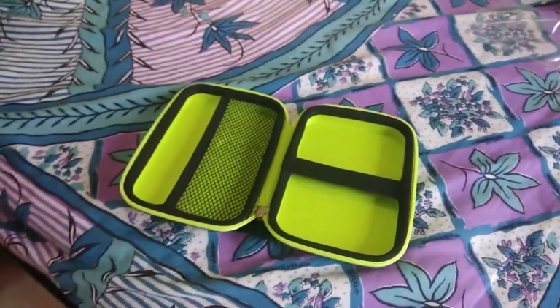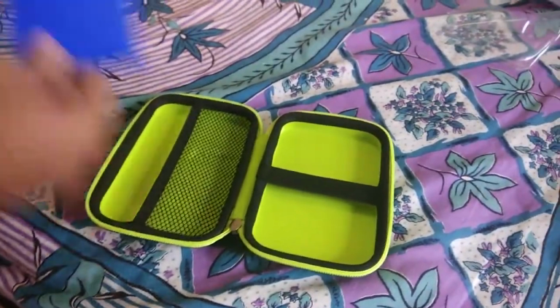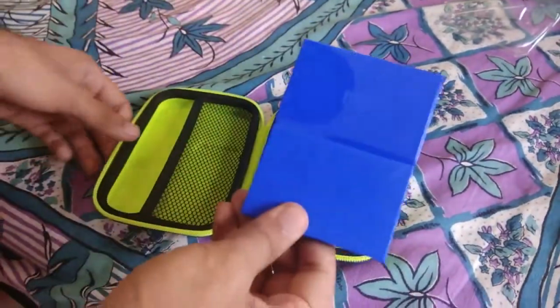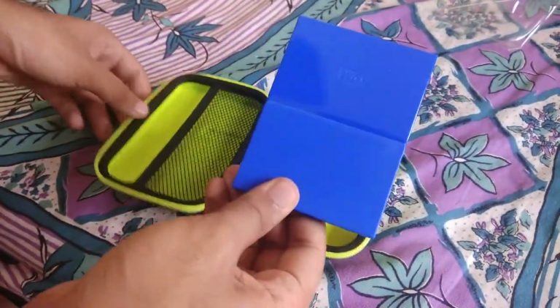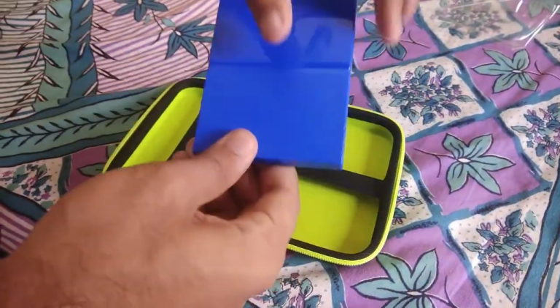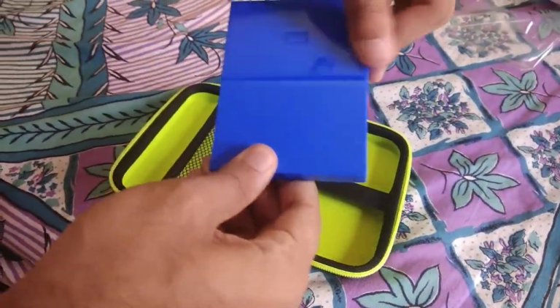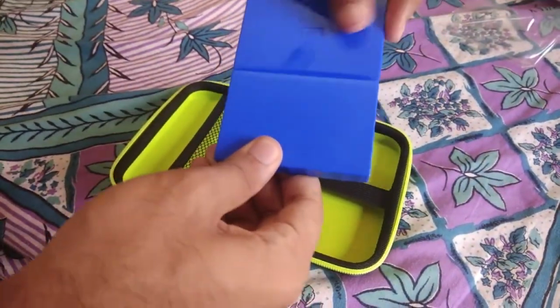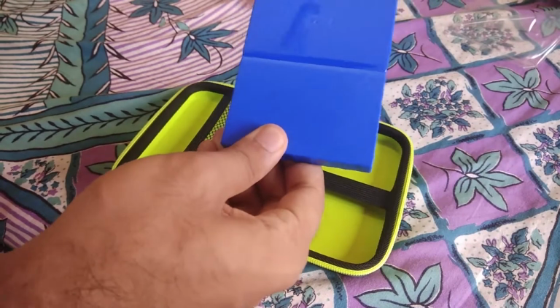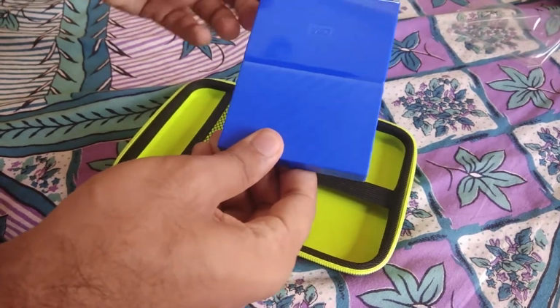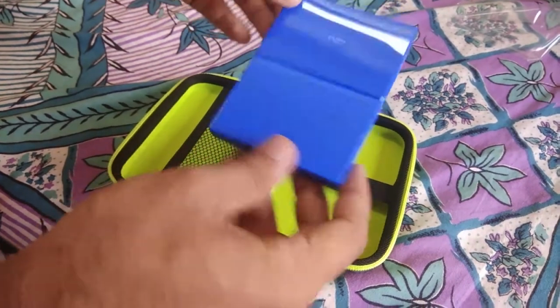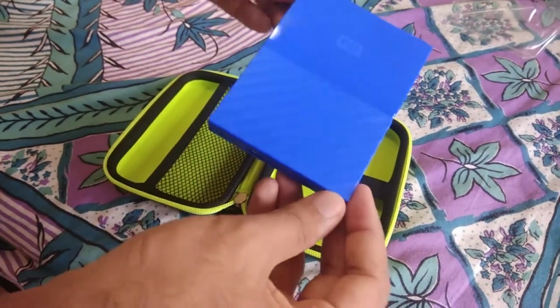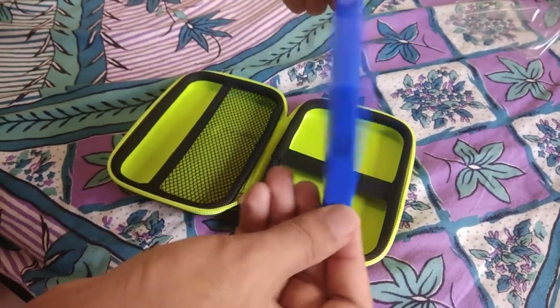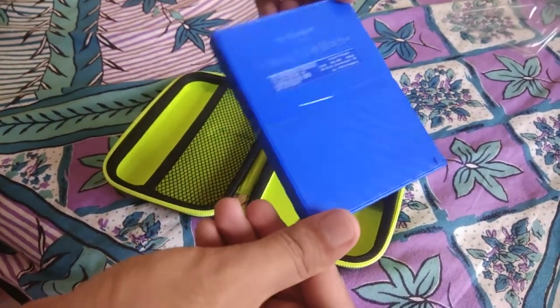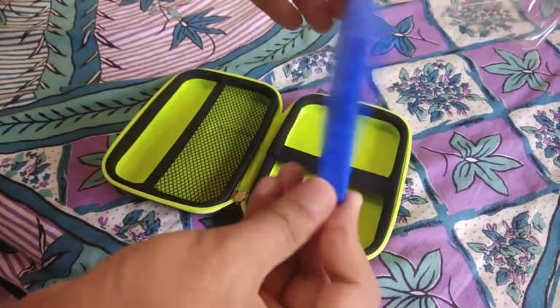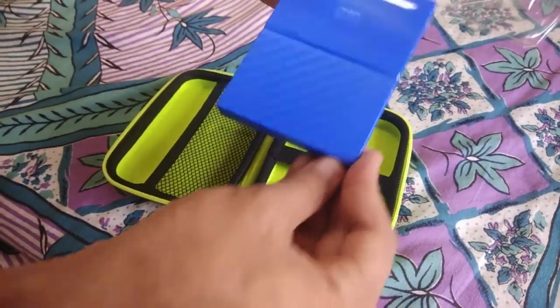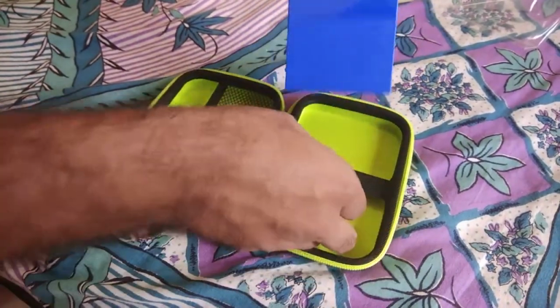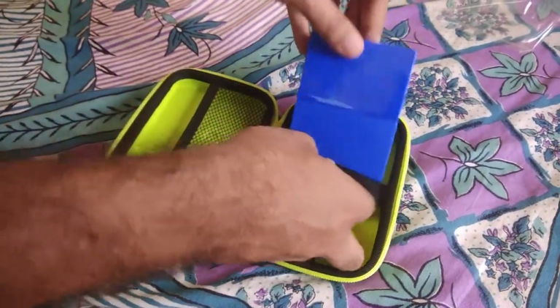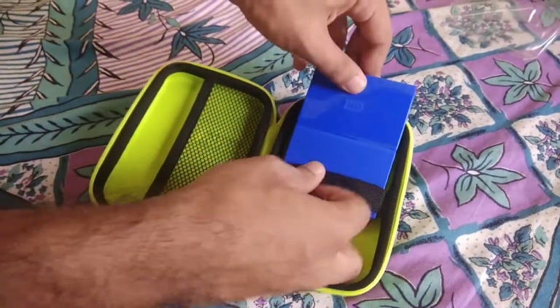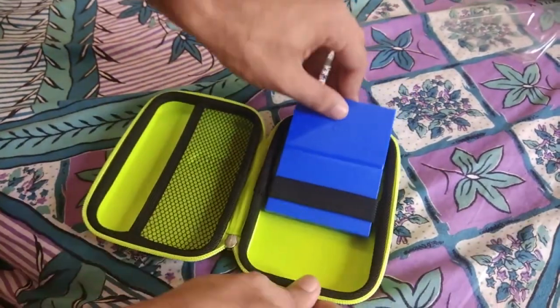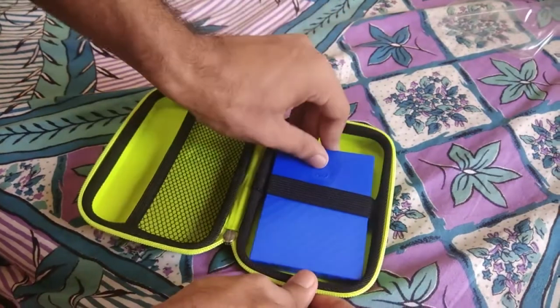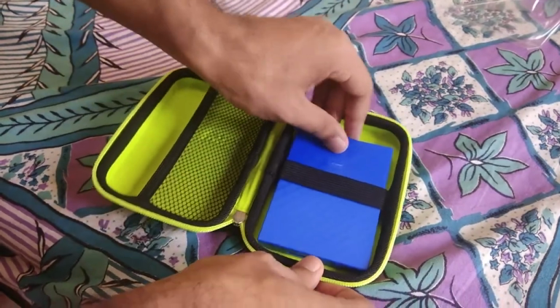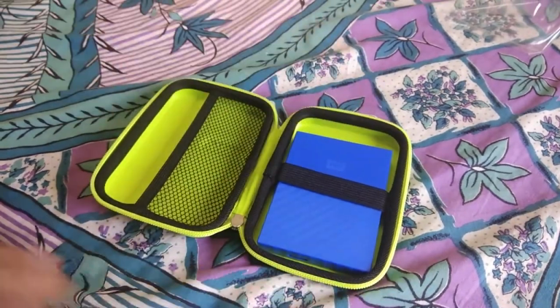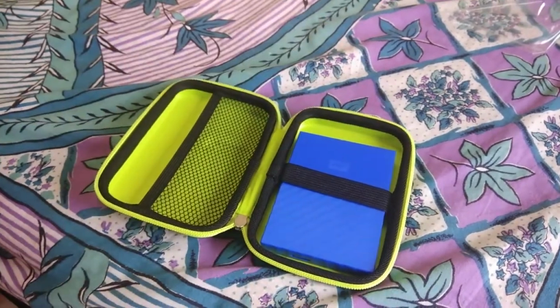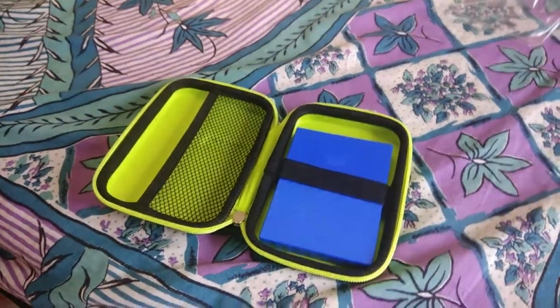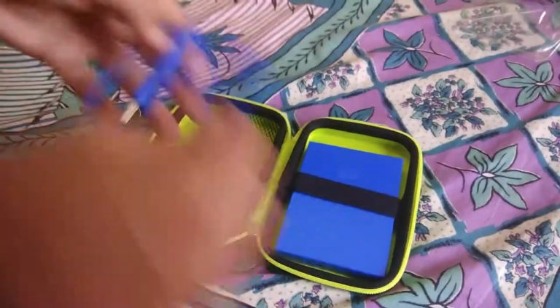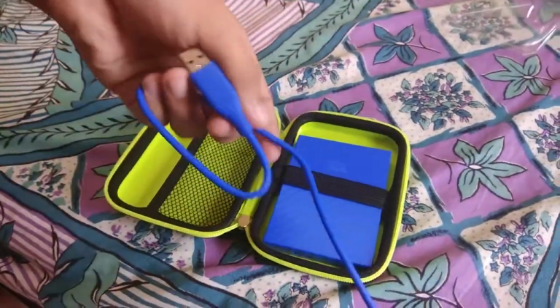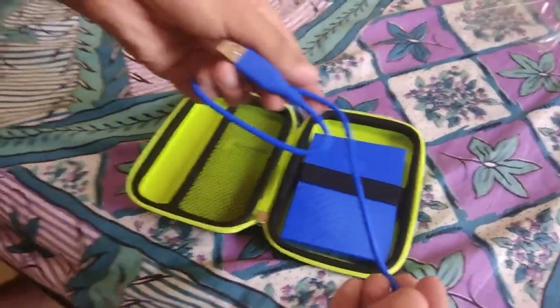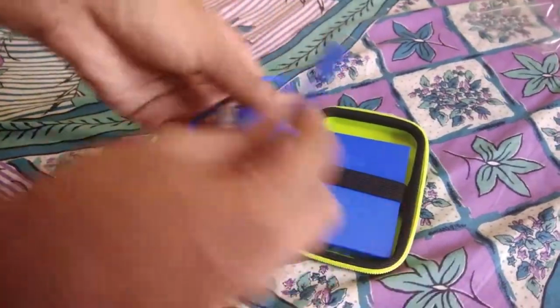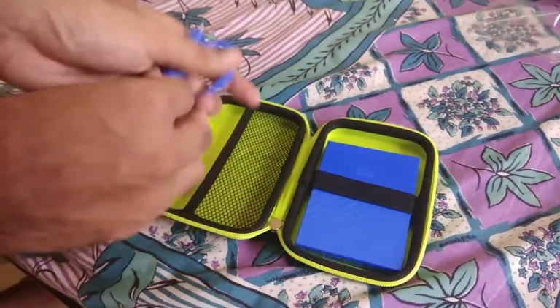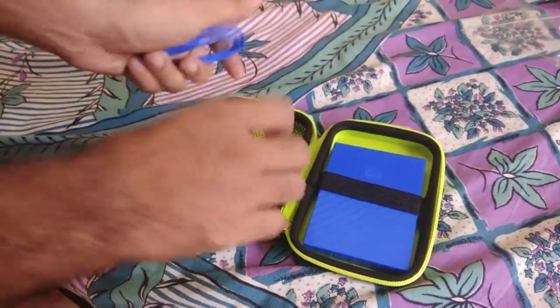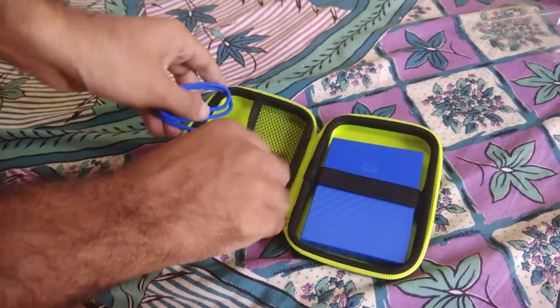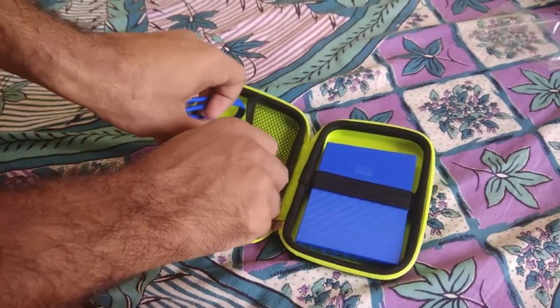Here we have a Western Digital hard drive. You can watch the unboxing of this hard drive on our channel. So this will go here, and this is the cord of the hard drive — this will go here too.